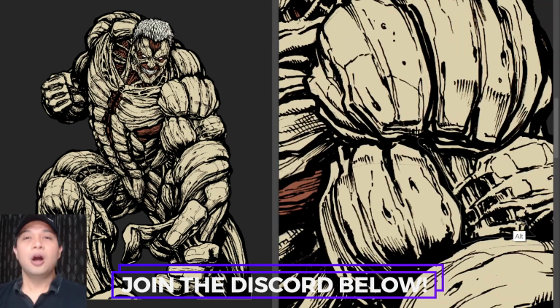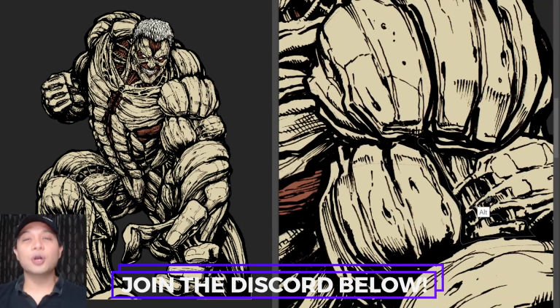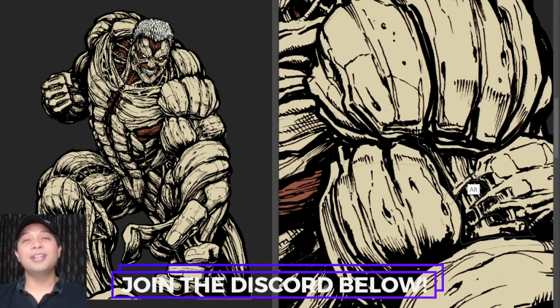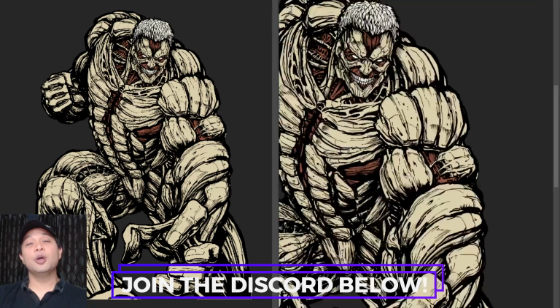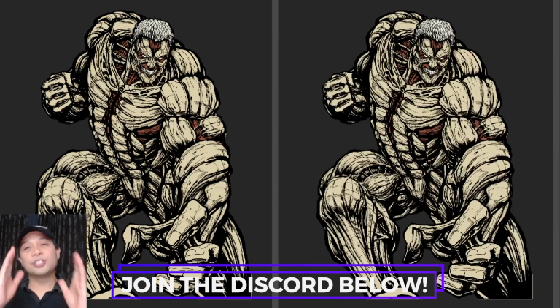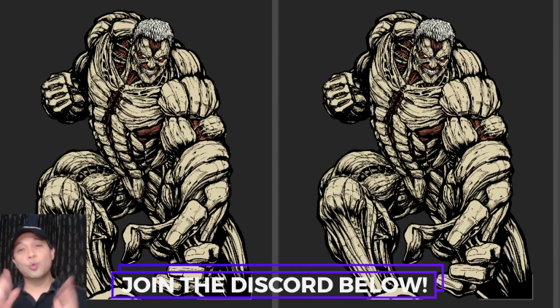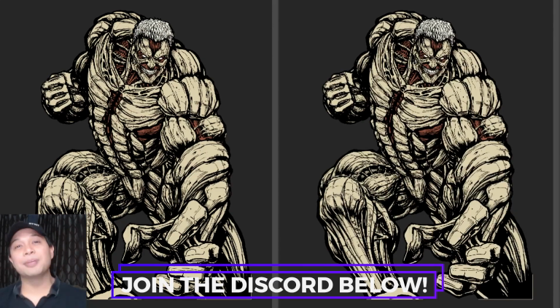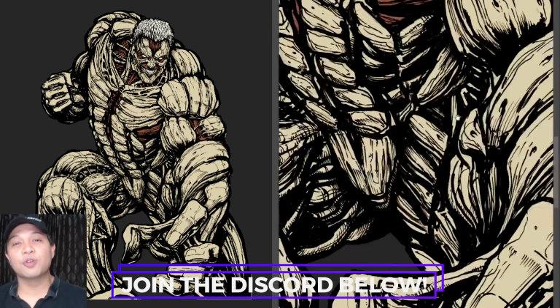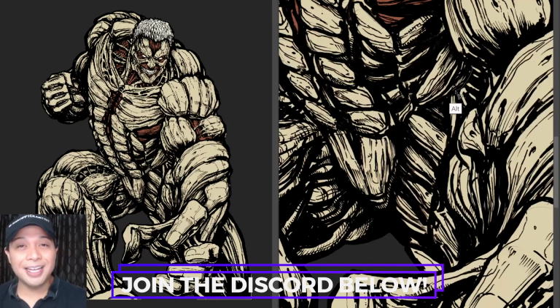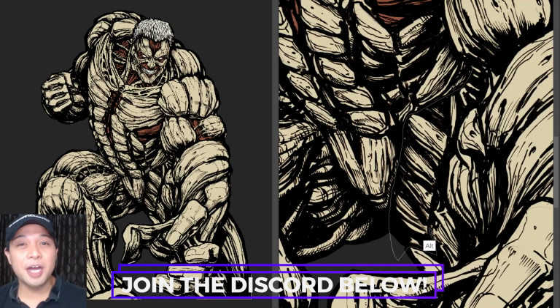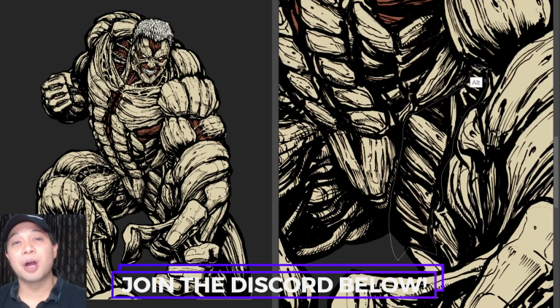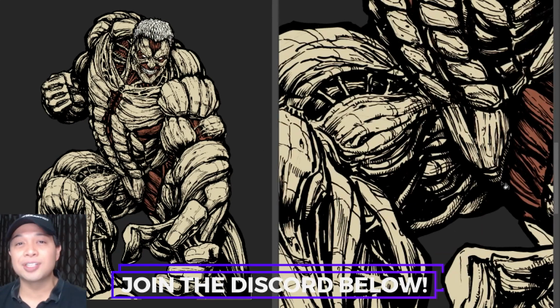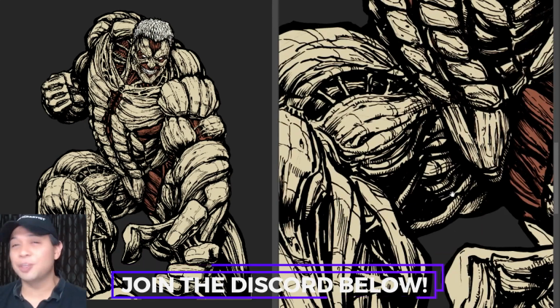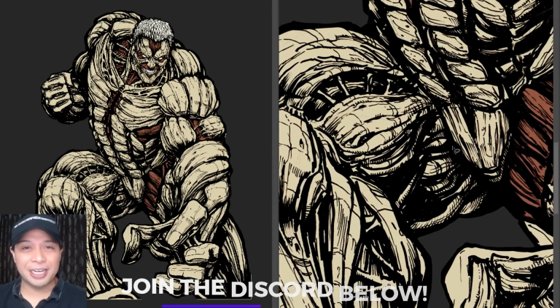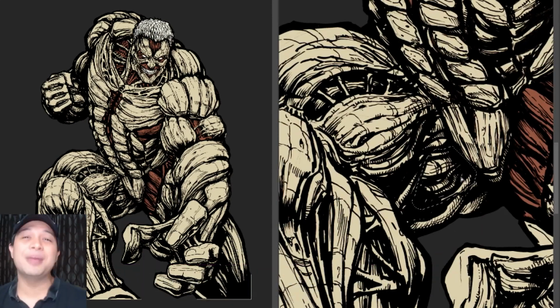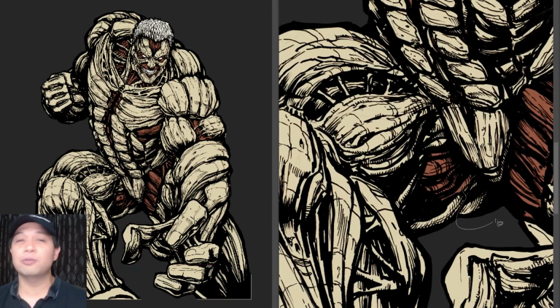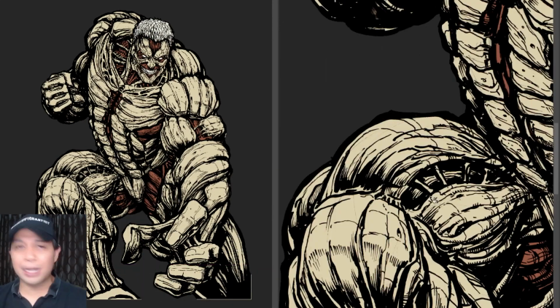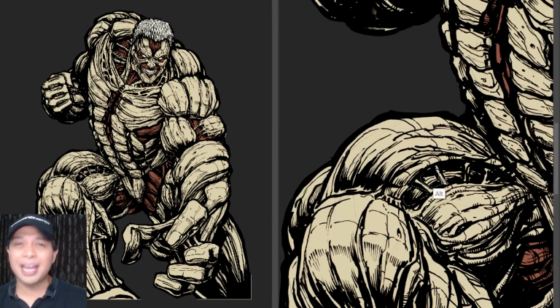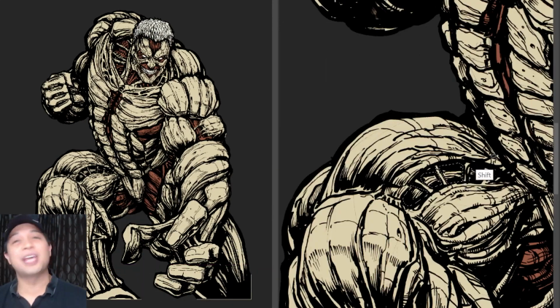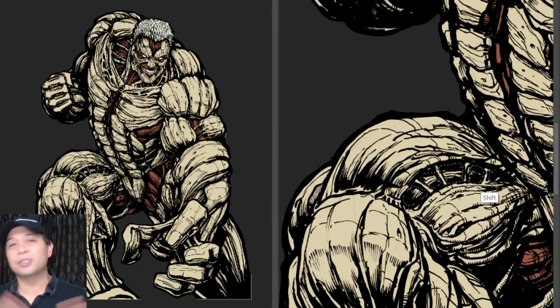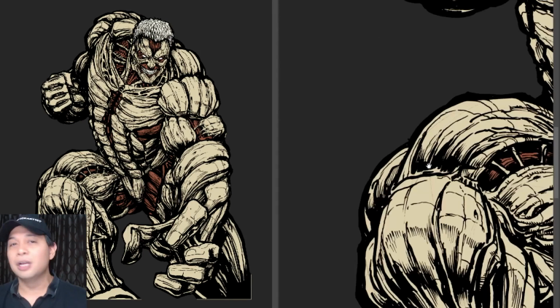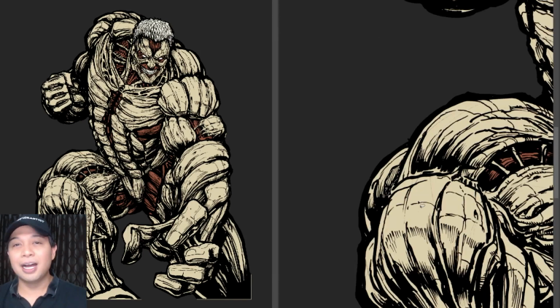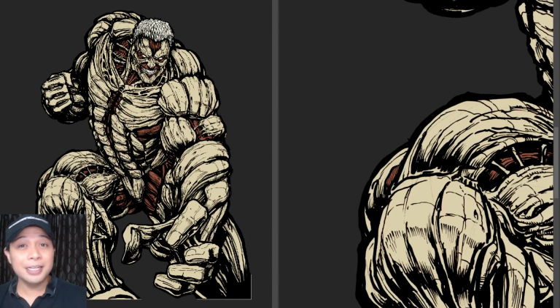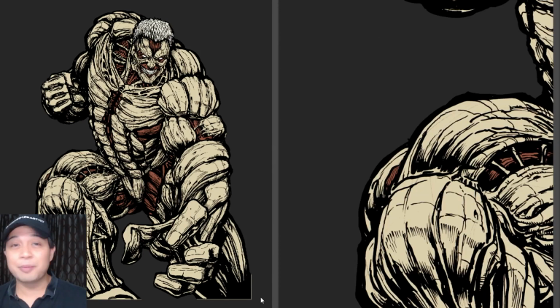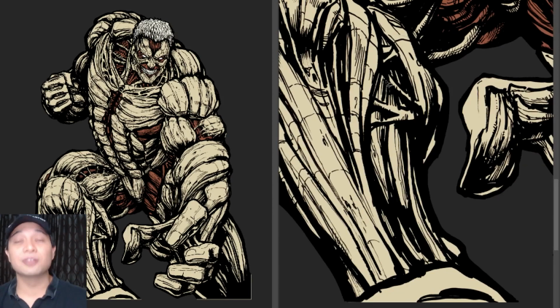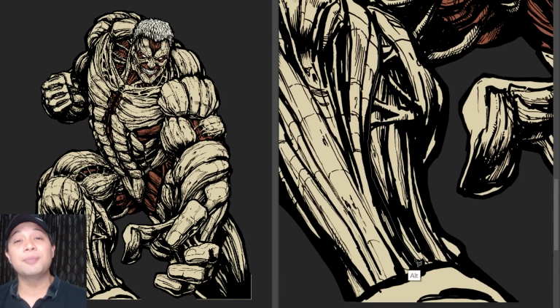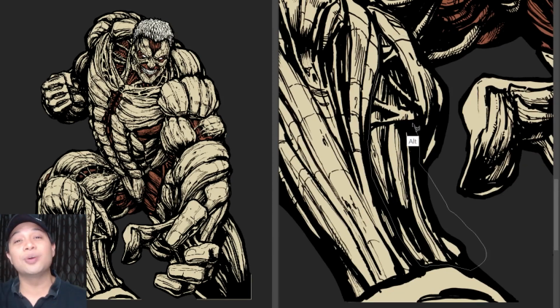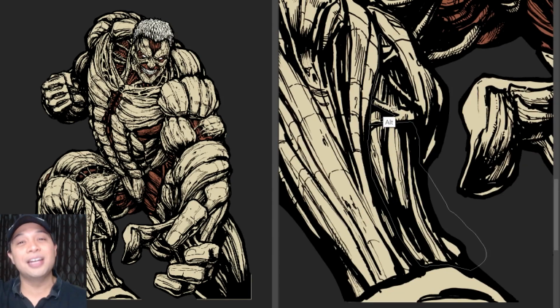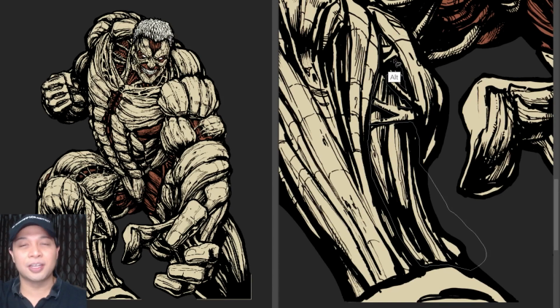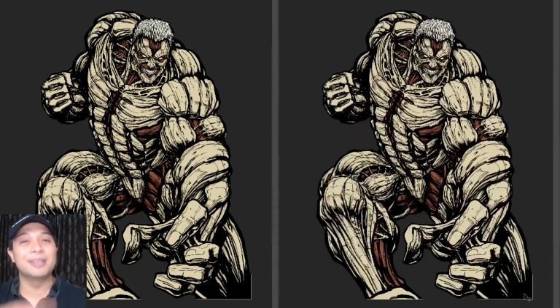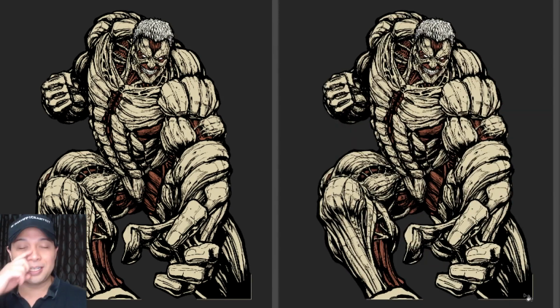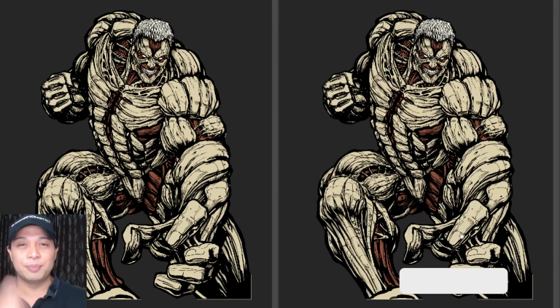Let me know what you want me to draw in a Marvel style — it could be an anime character, a game character, any type of character. Let me know in the comments down below.